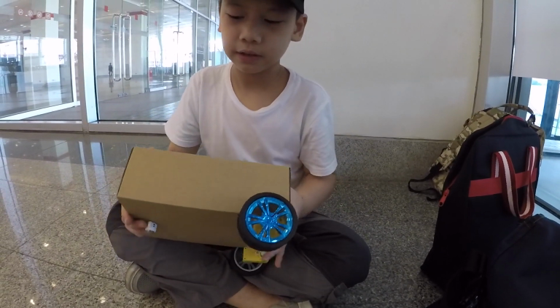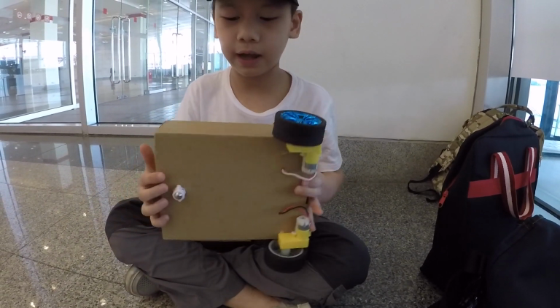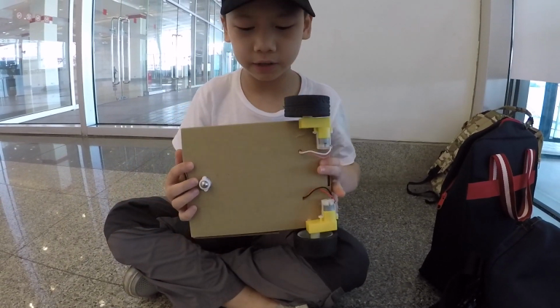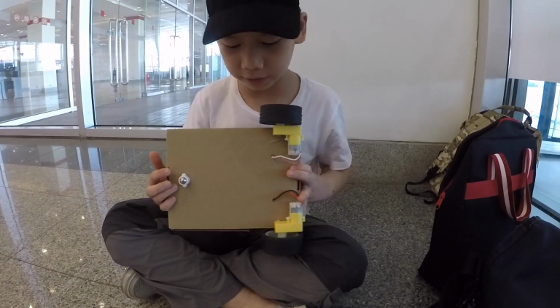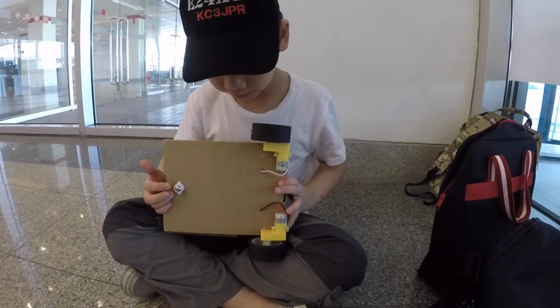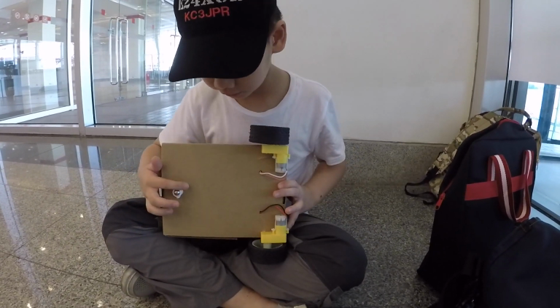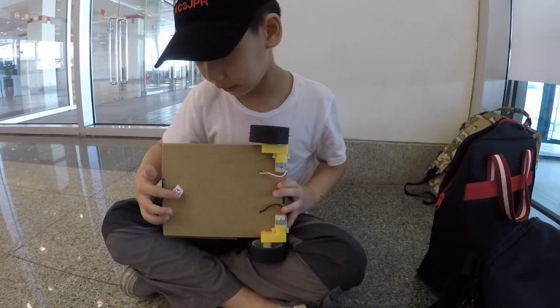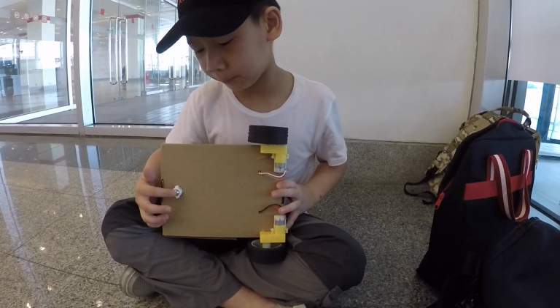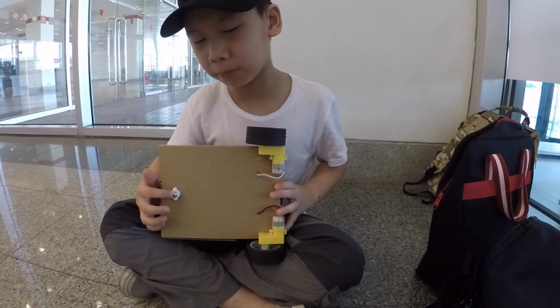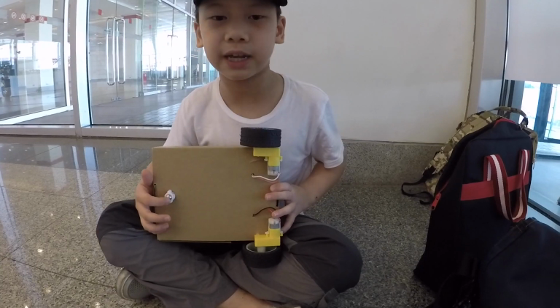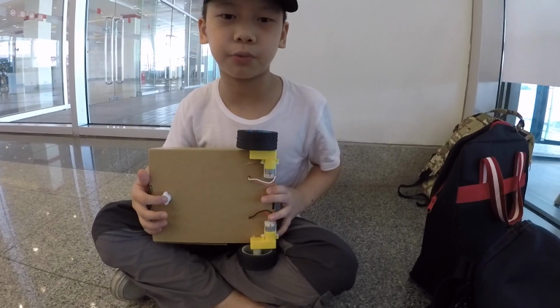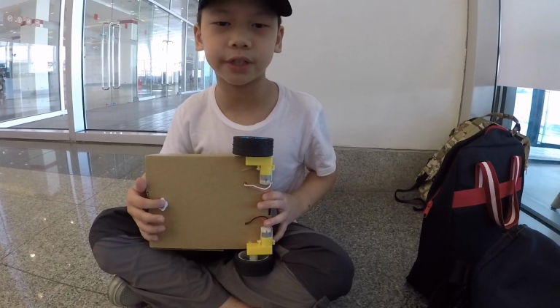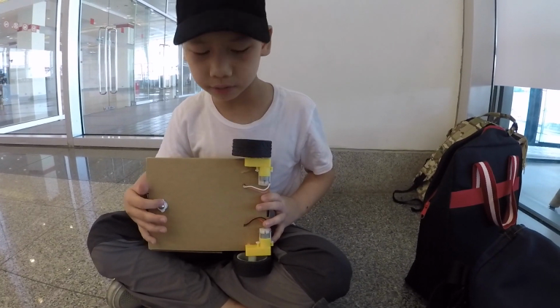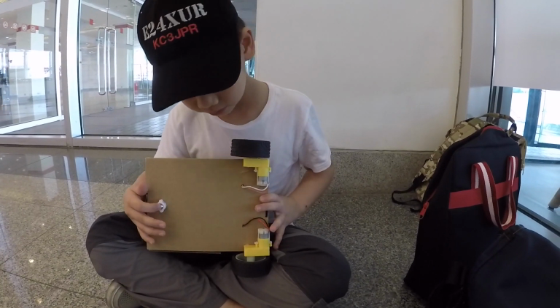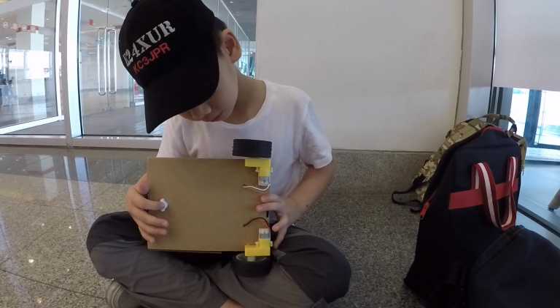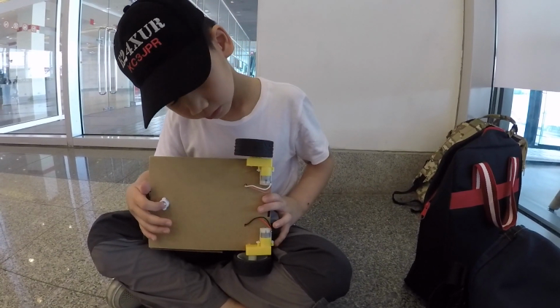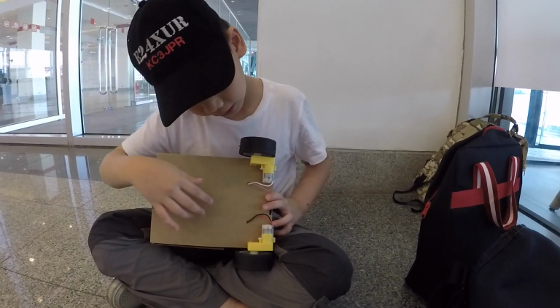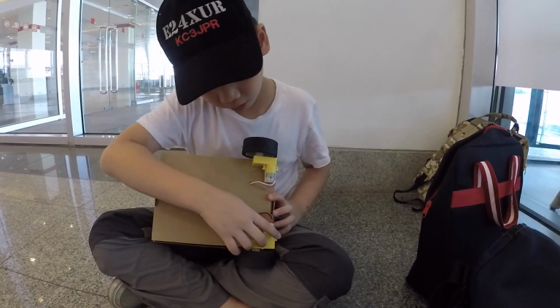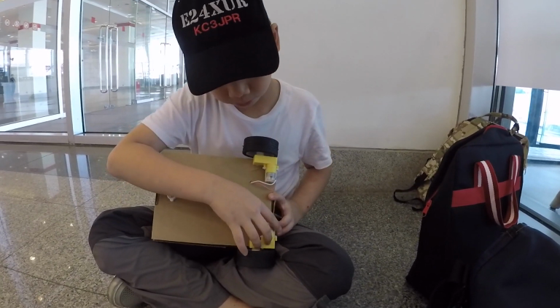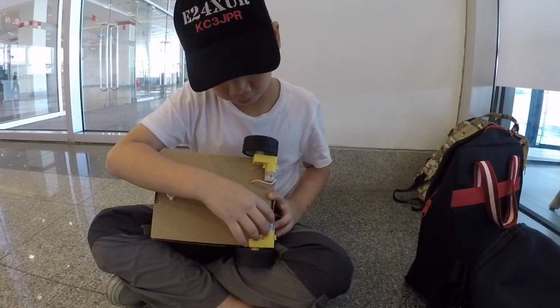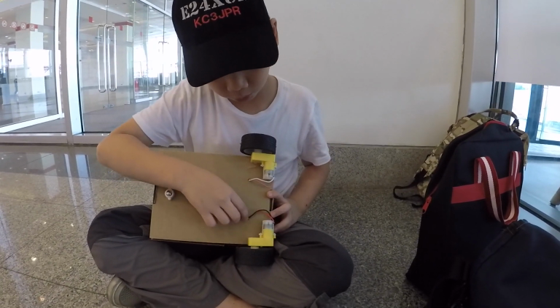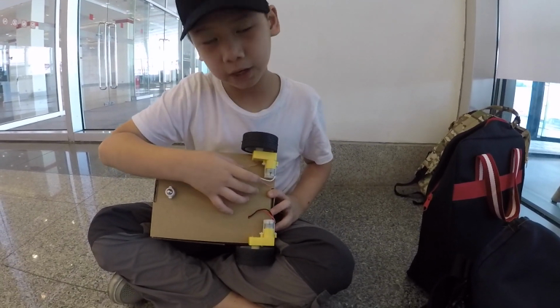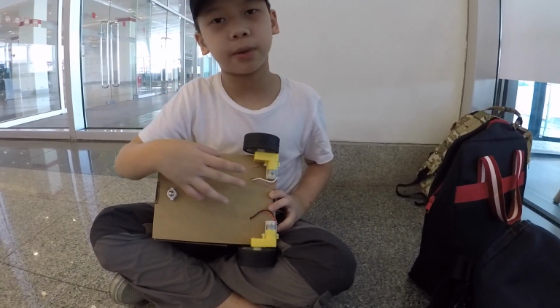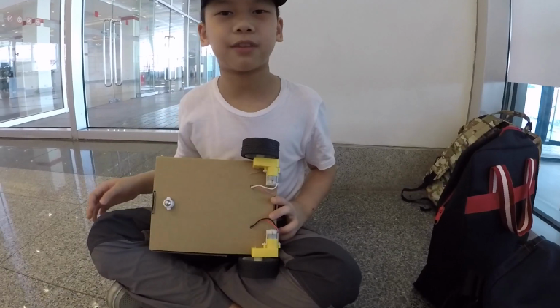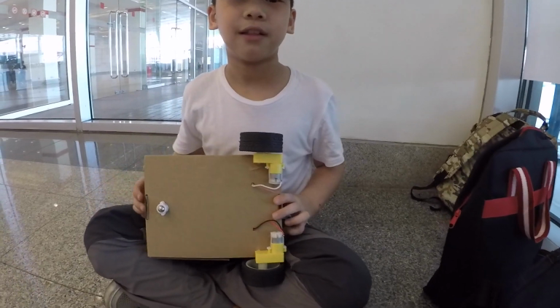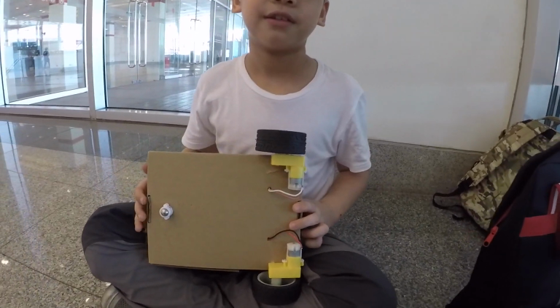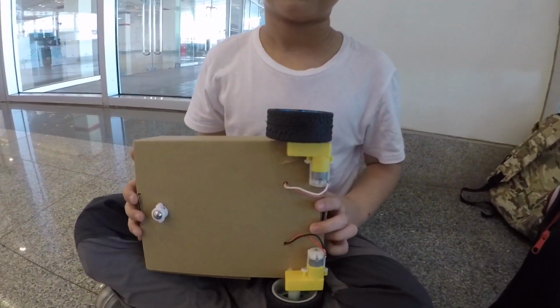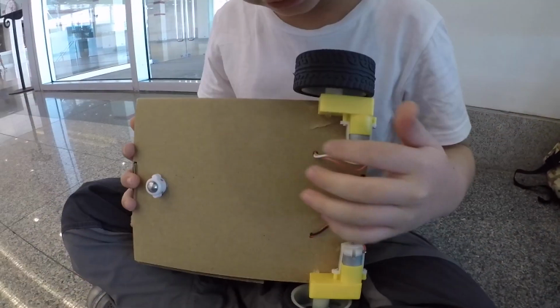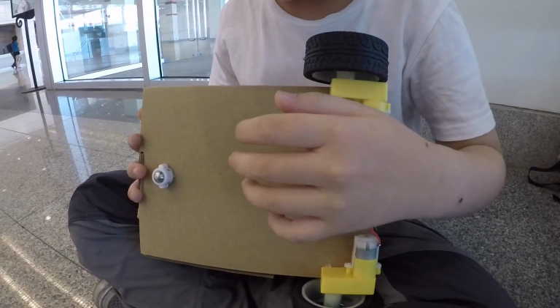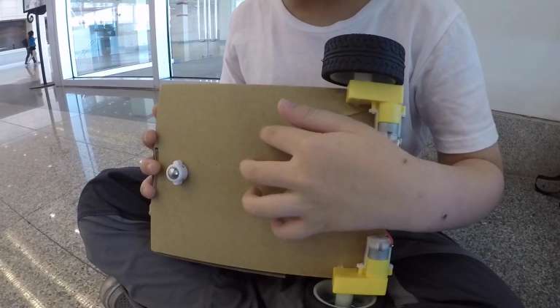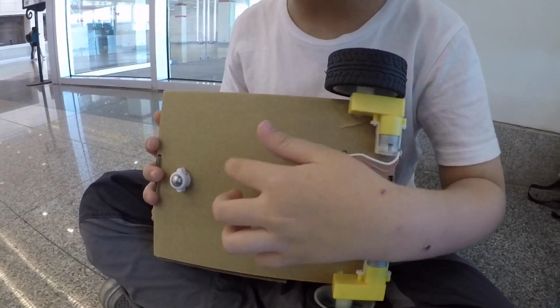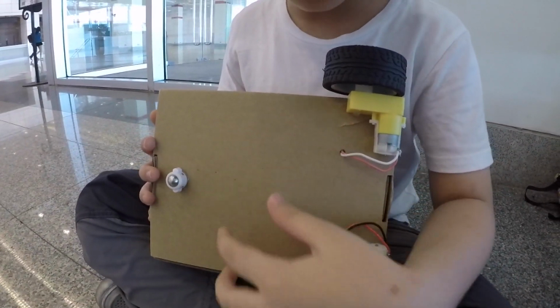And here's the underside — there's a metal ball caster wheel here, and all the motors are wired into the box. The inner components are in the box.